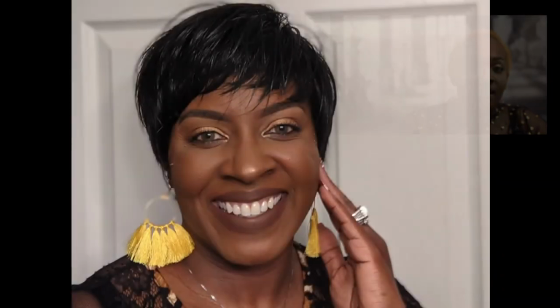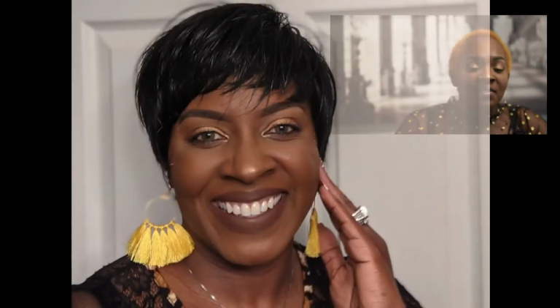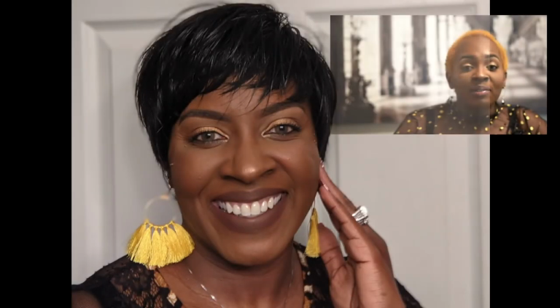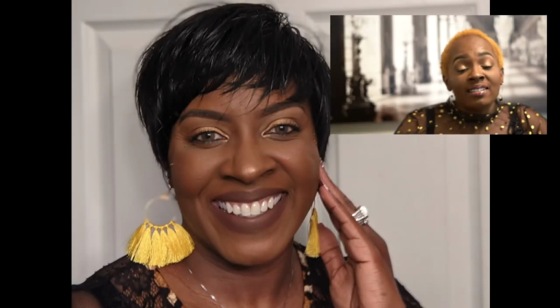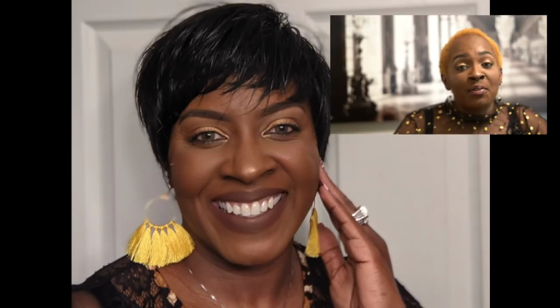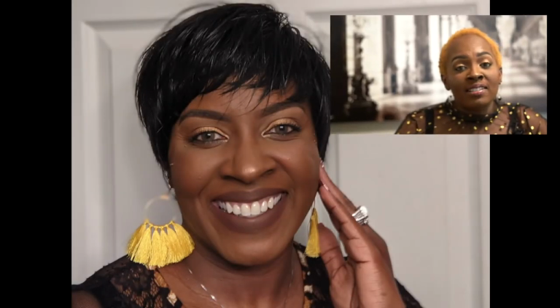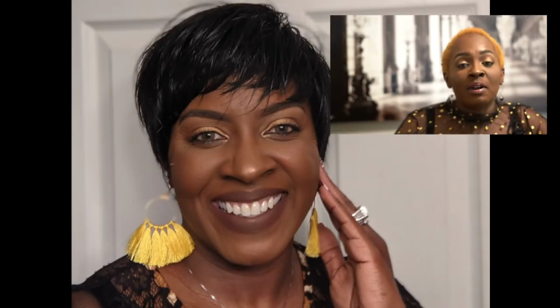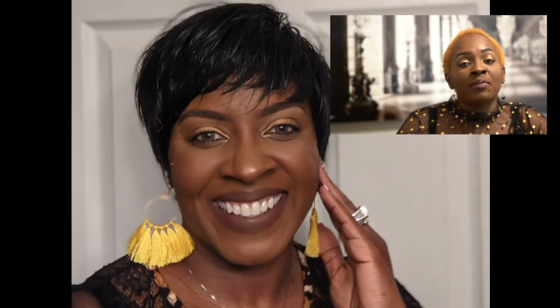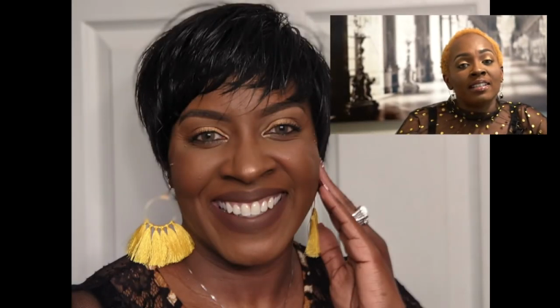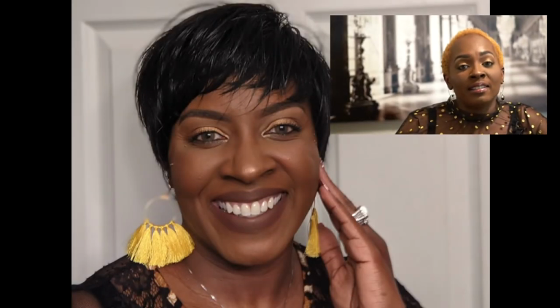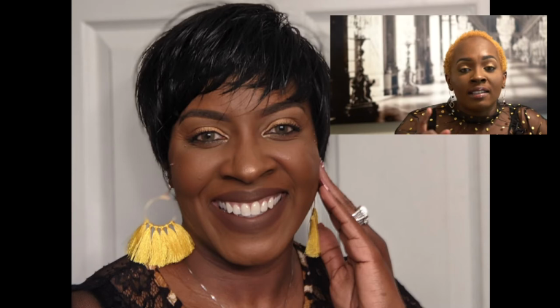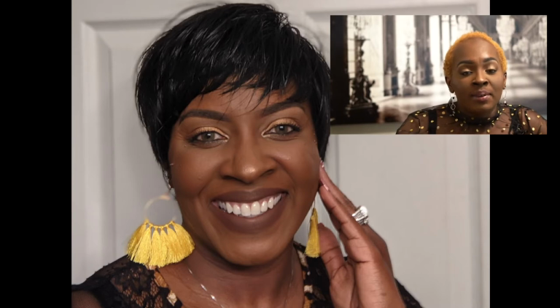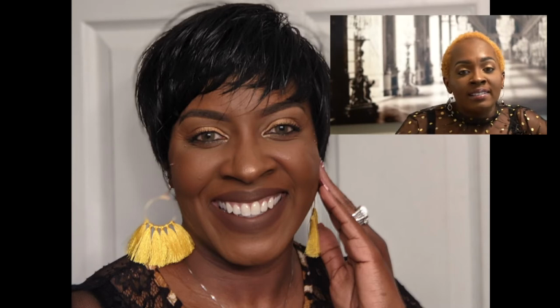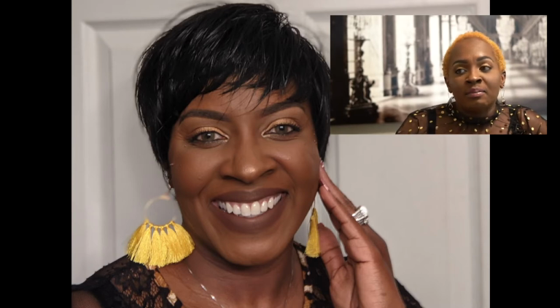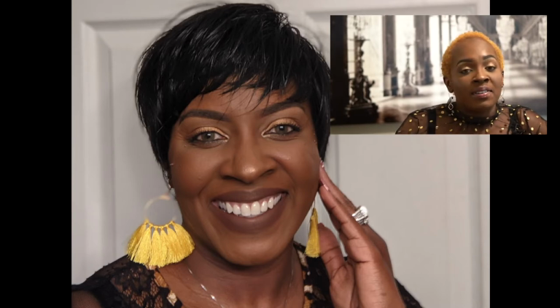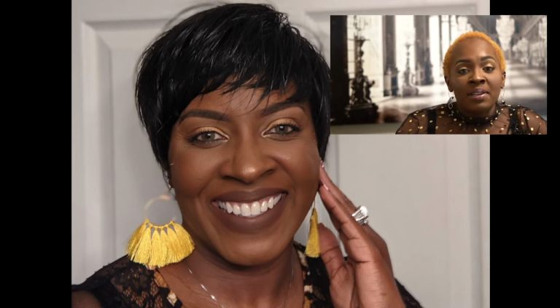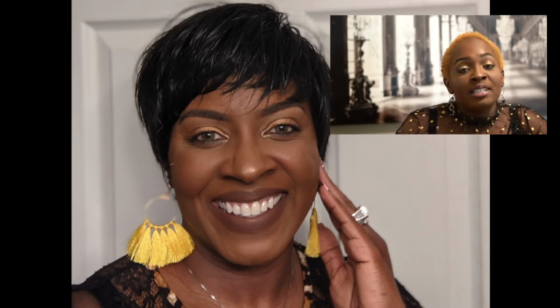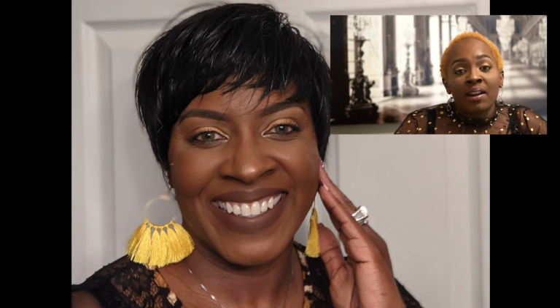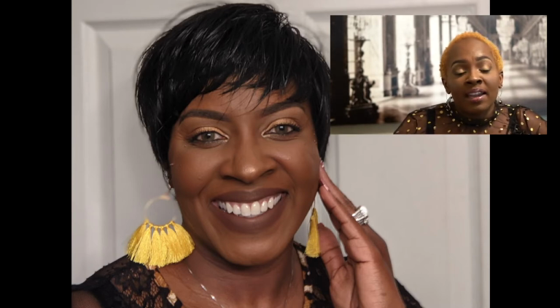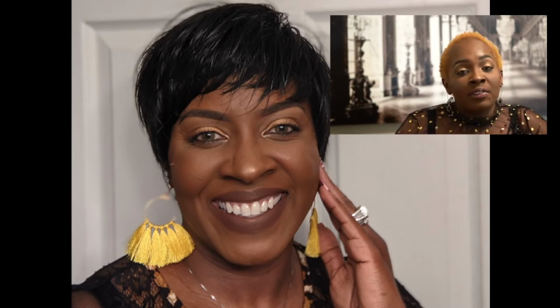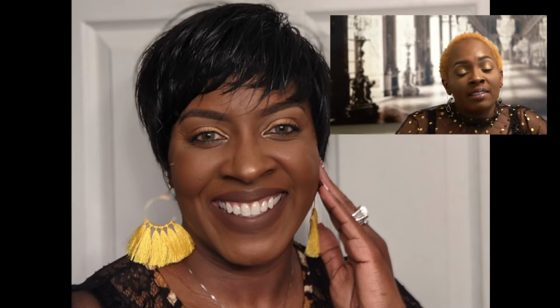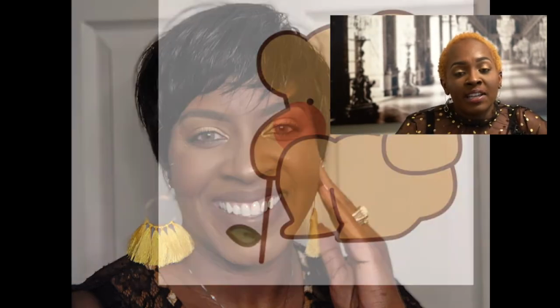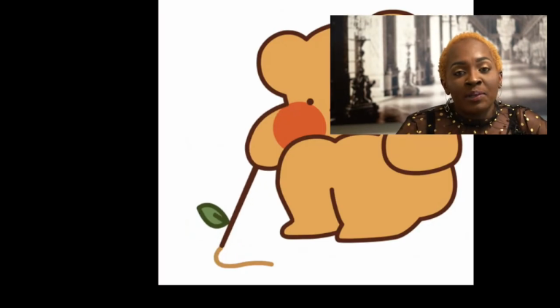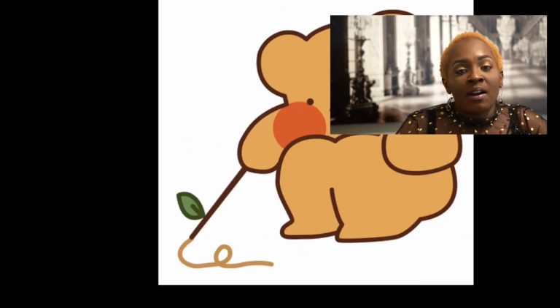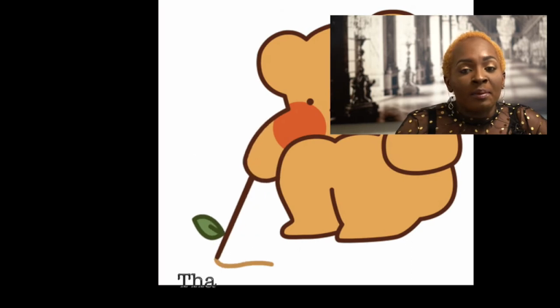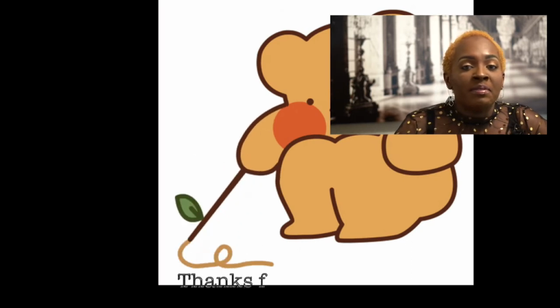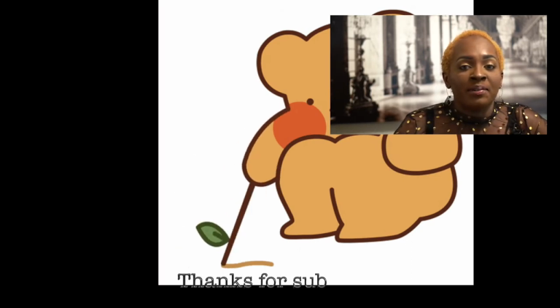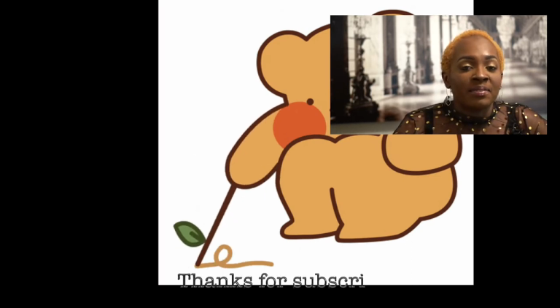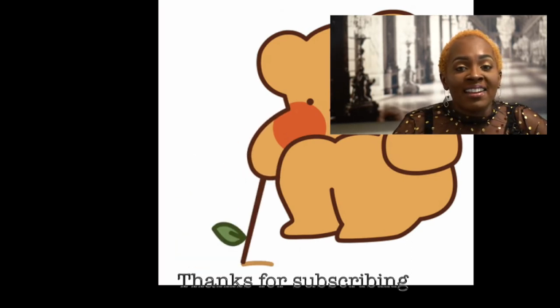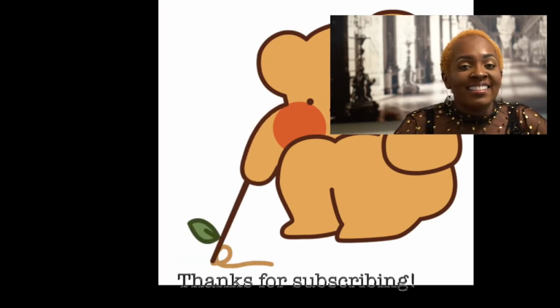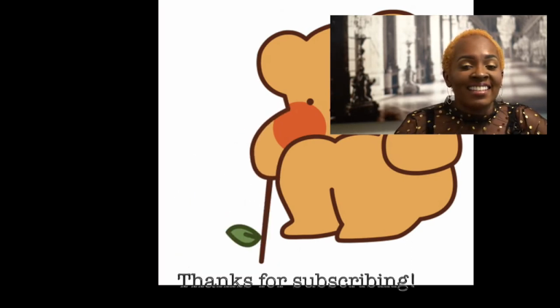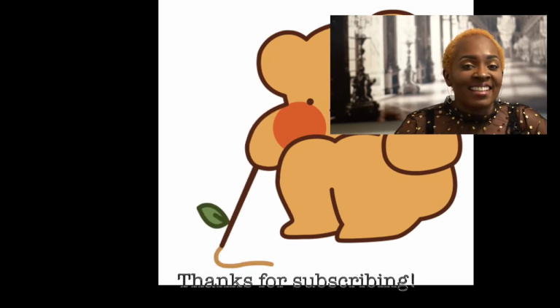Thanks again for watching. Don't forget to hit the like button, leave a comment, please subscribe, and don't forget to hit the notification bell for all the upcoming videos. See you guys again next time!